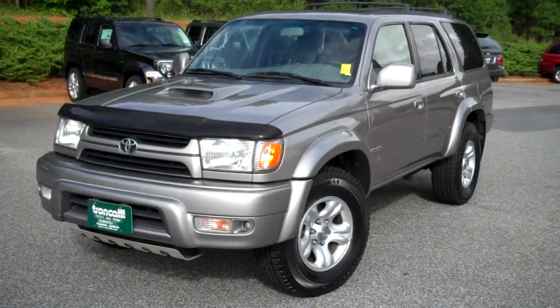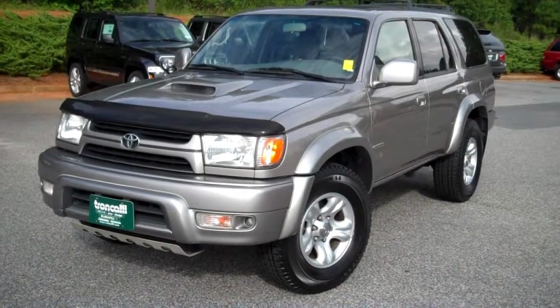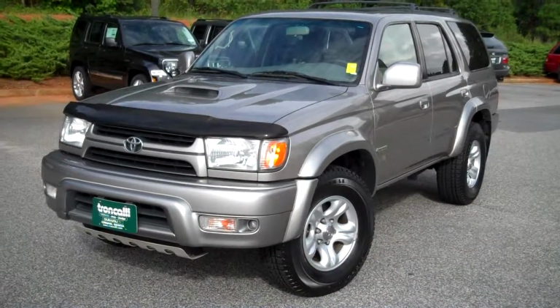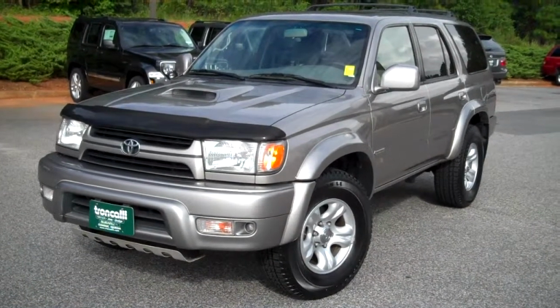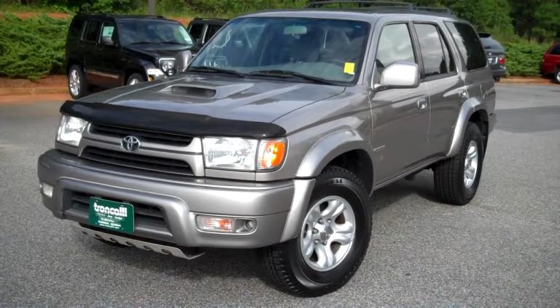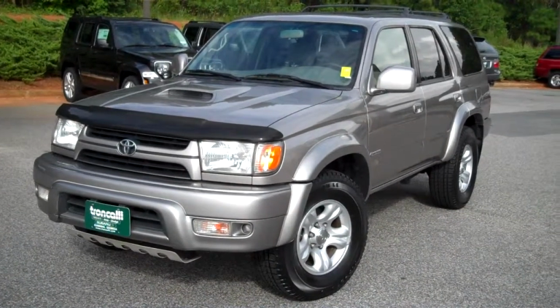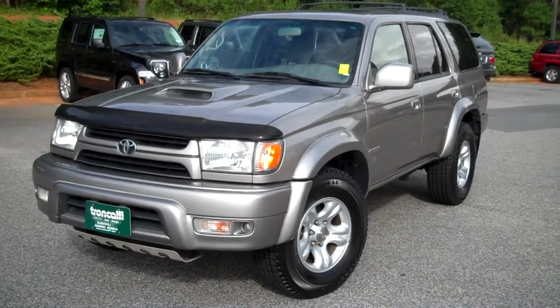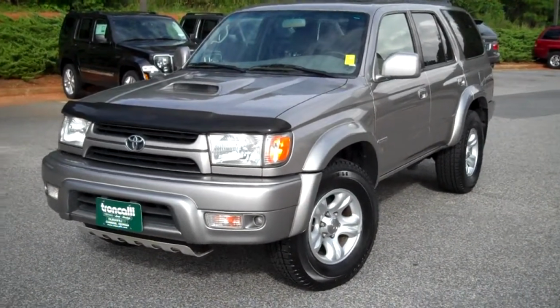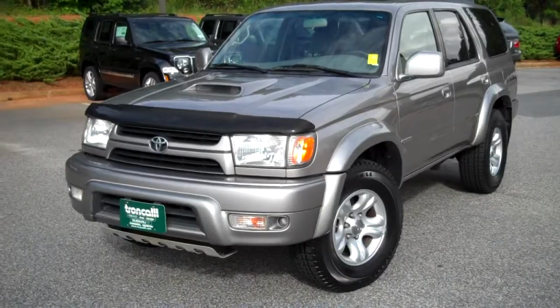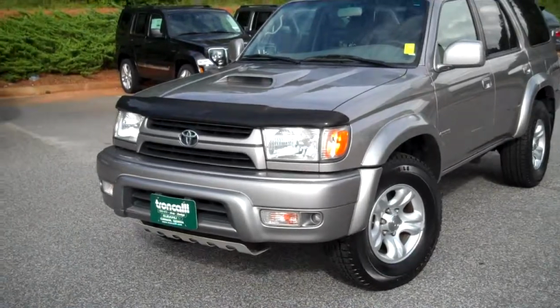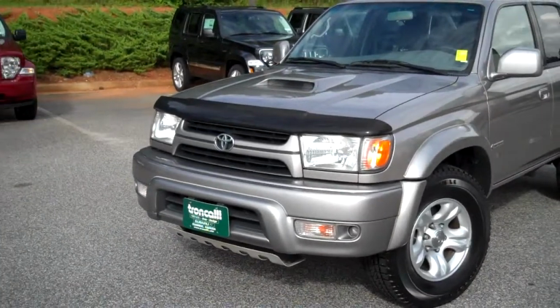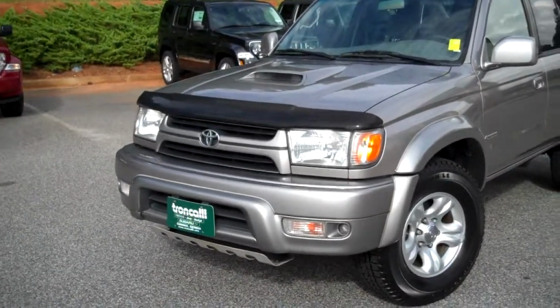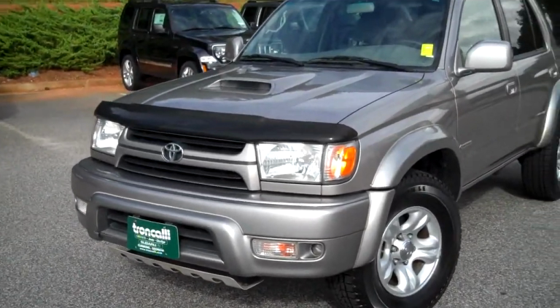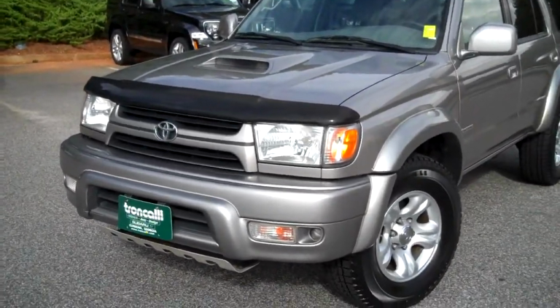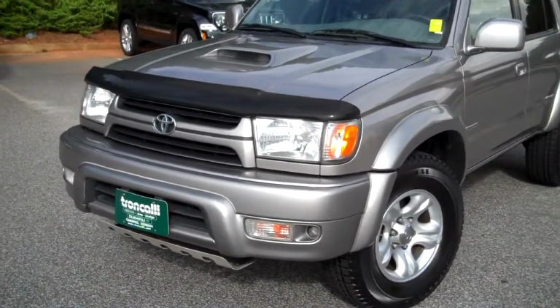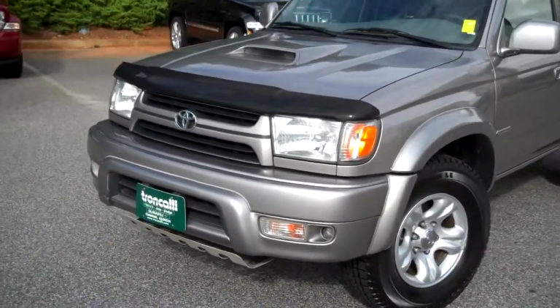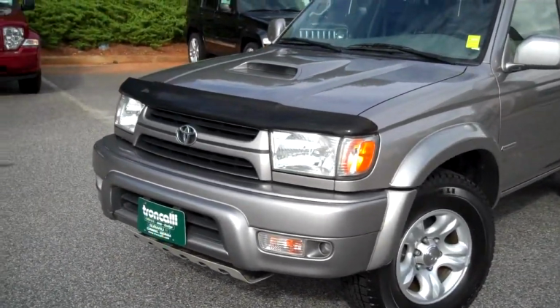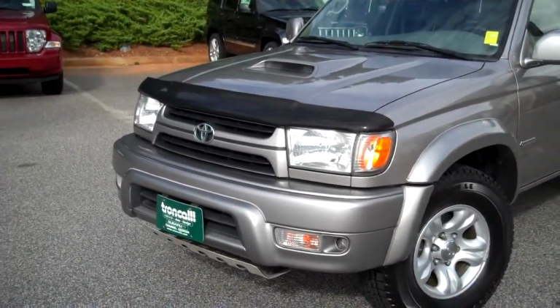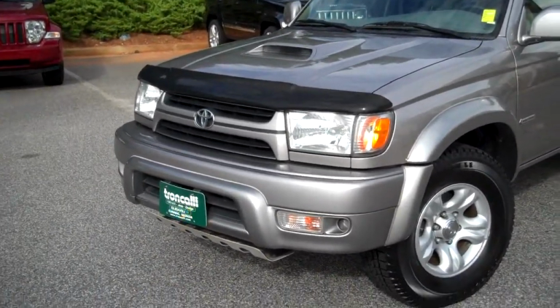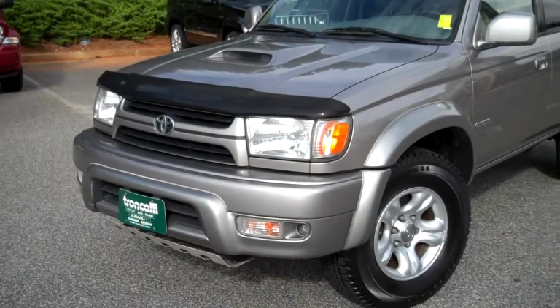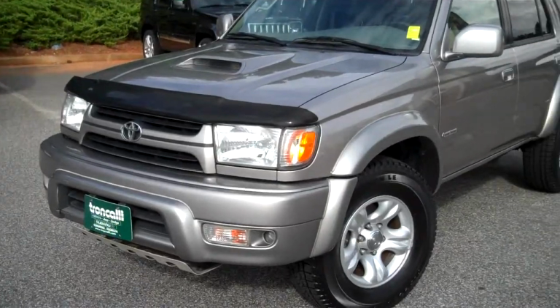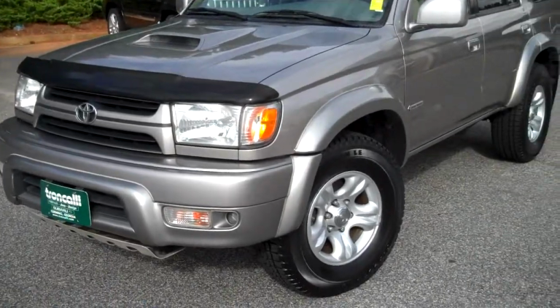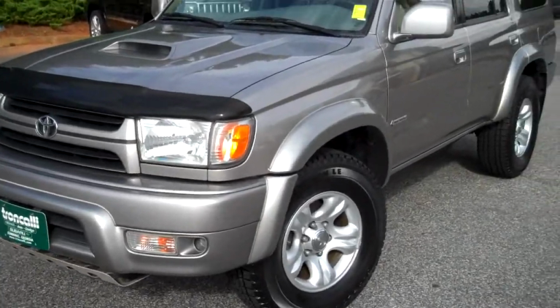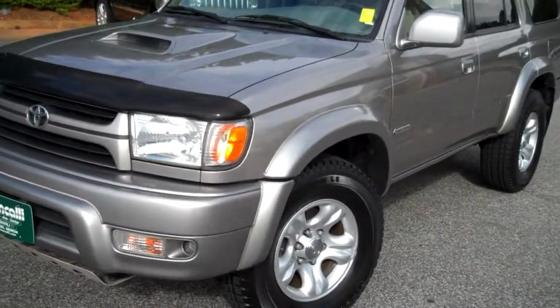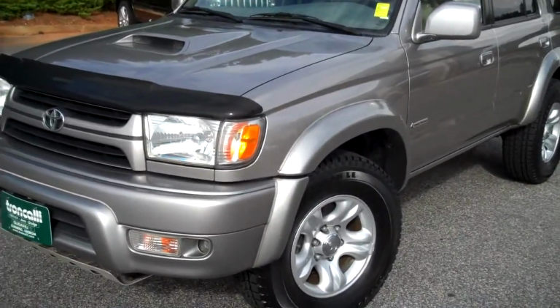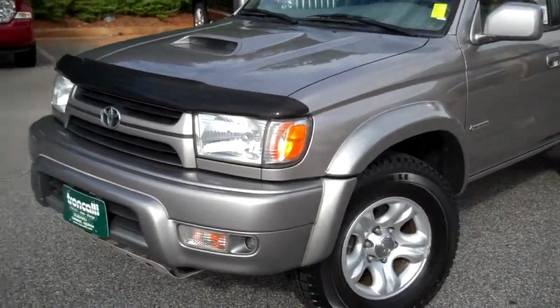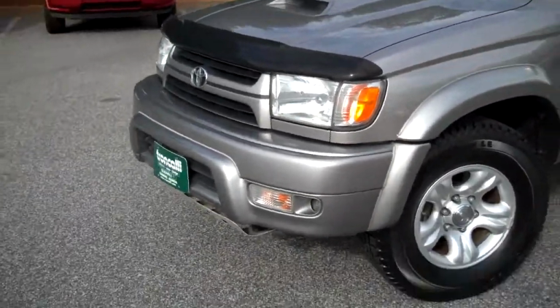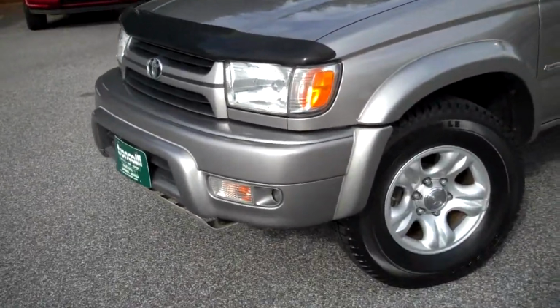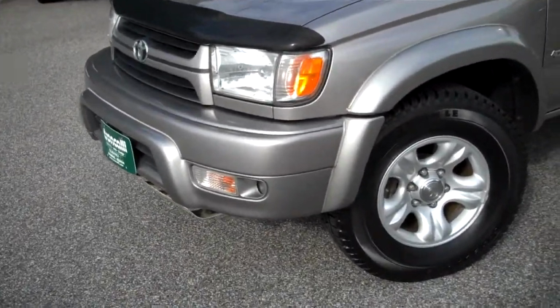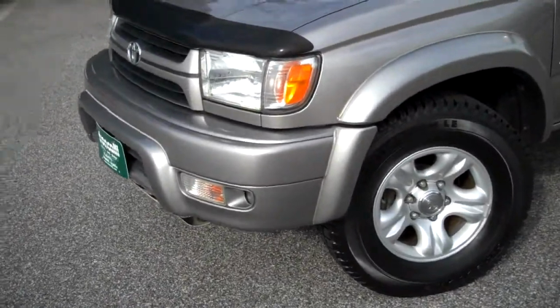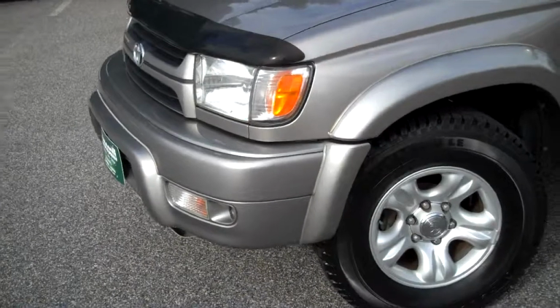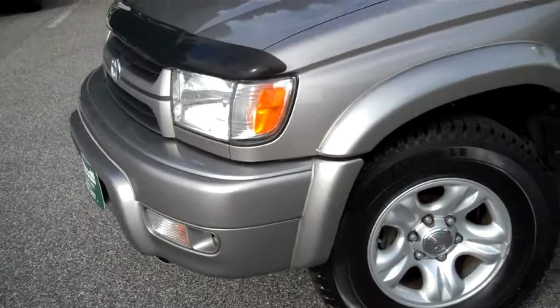Good afternoon, this is Tyler from Troncalli Chrysler Jeep Dodge with this 2002 Toyota 4Runner. It is stock number S as in Sam, 2563XA. It was traded in to us by one of our local customers. Many of you have been asking about it and it is finally through cleanup and it's ready to go.